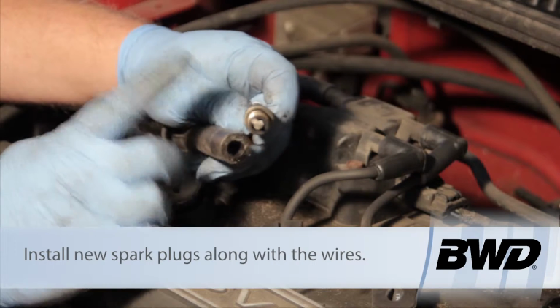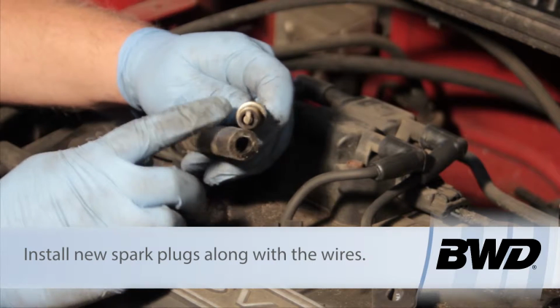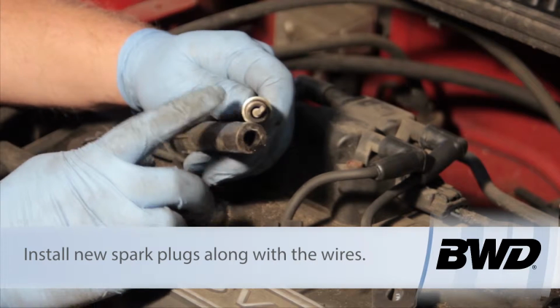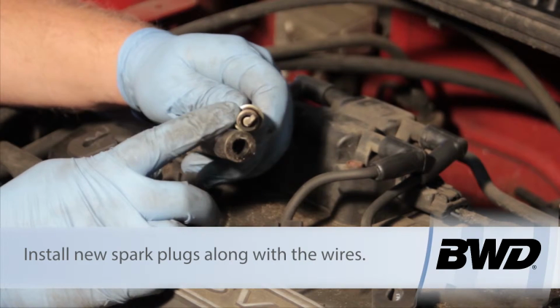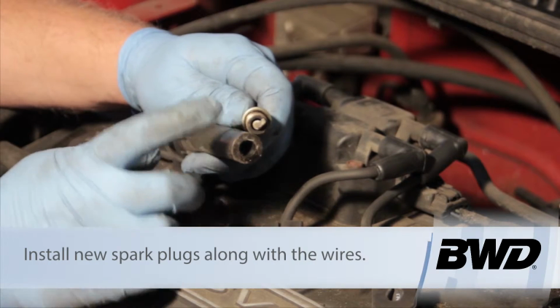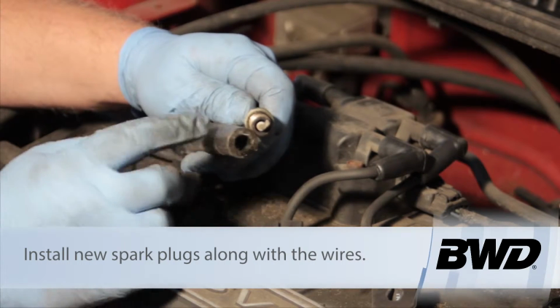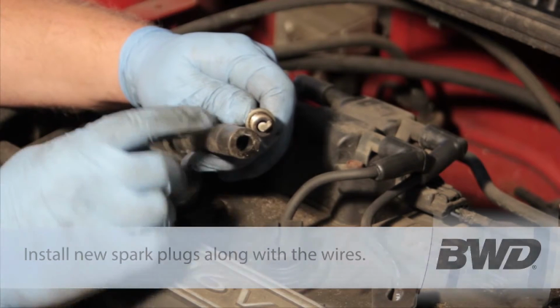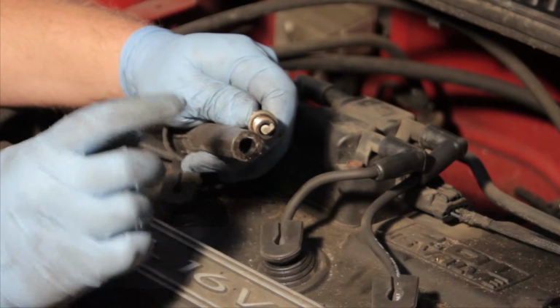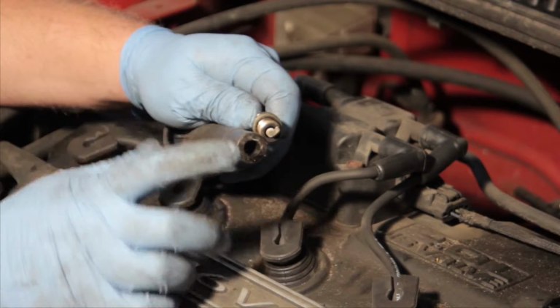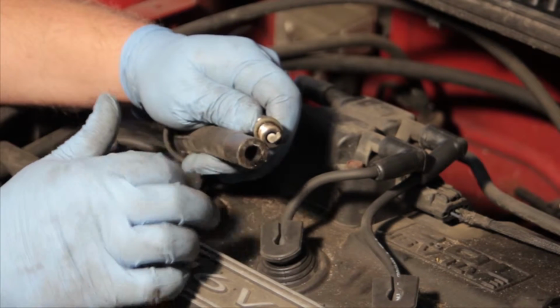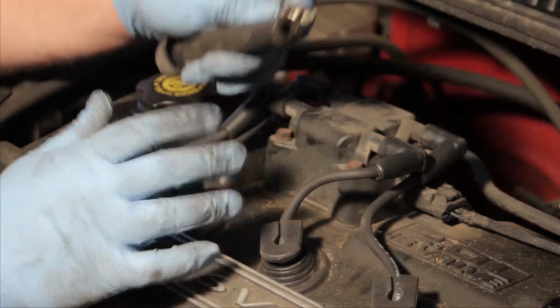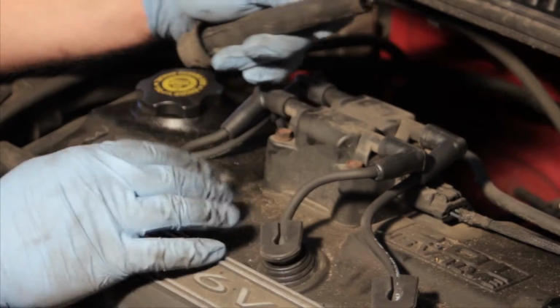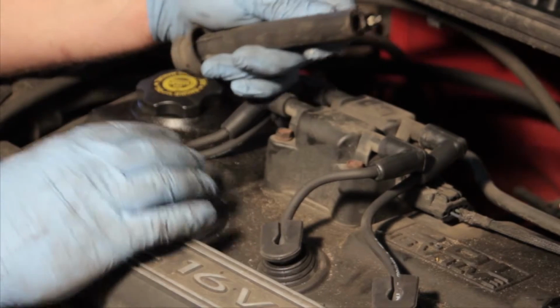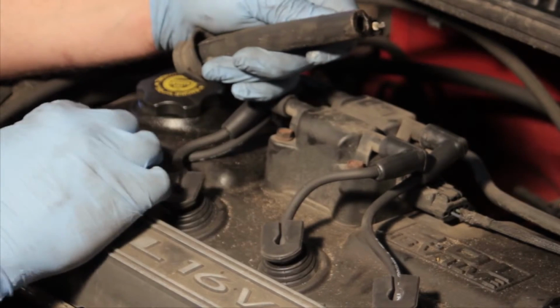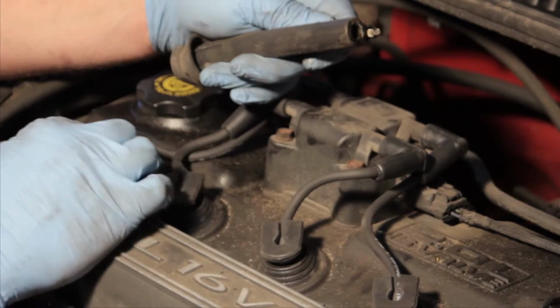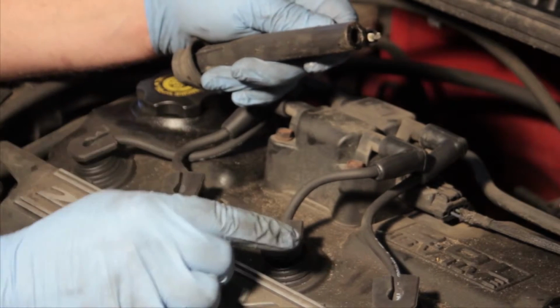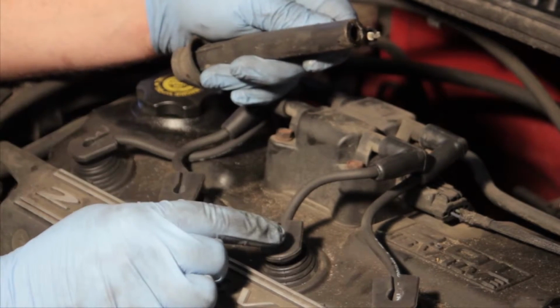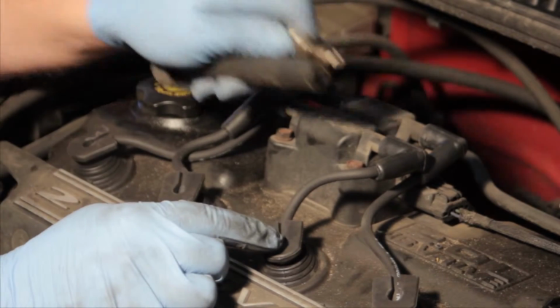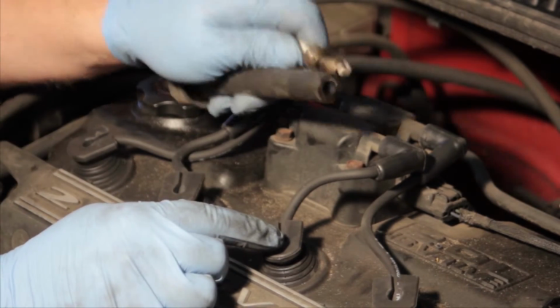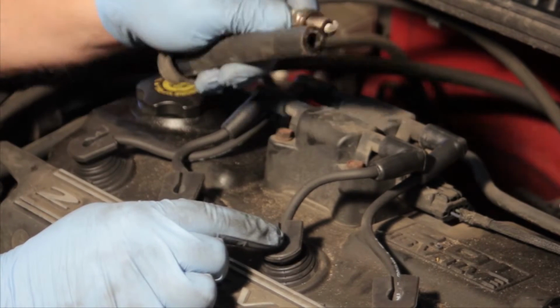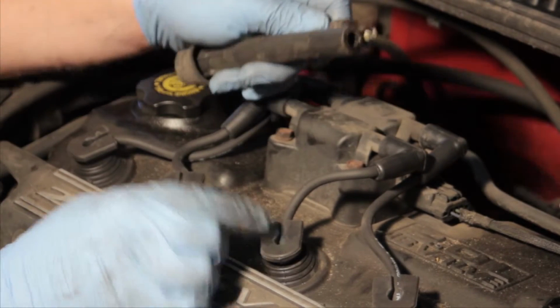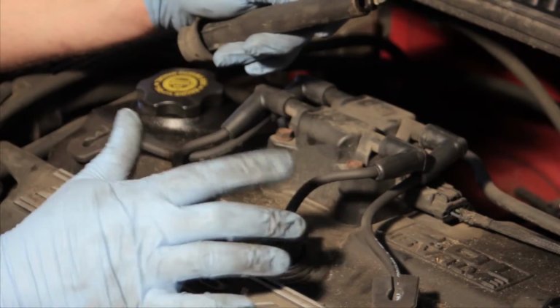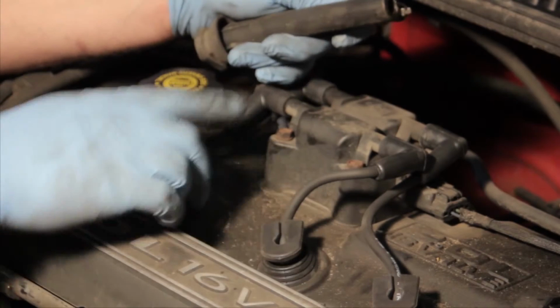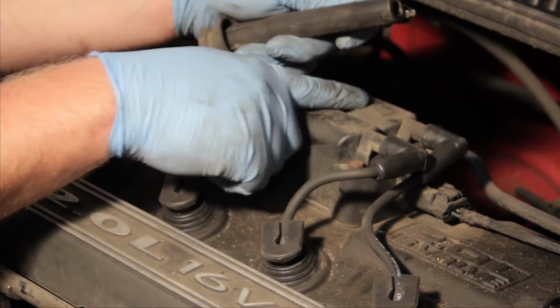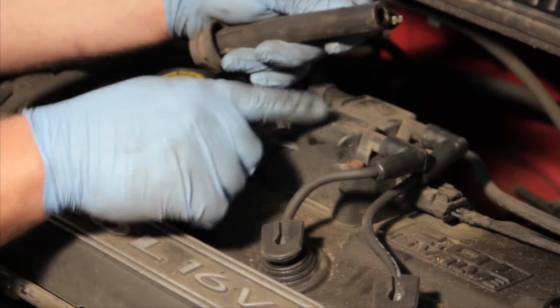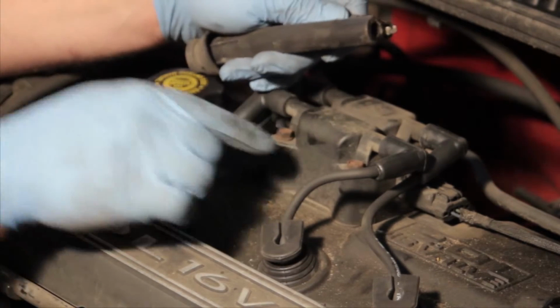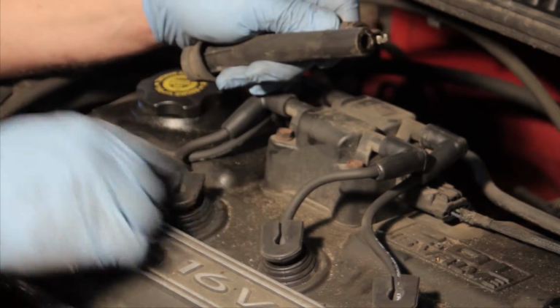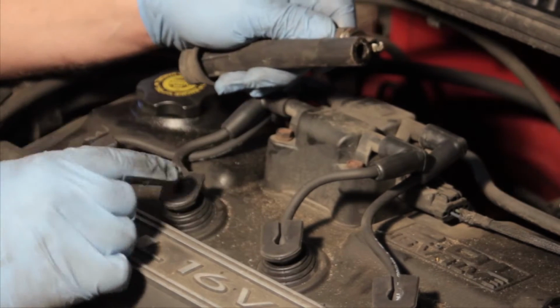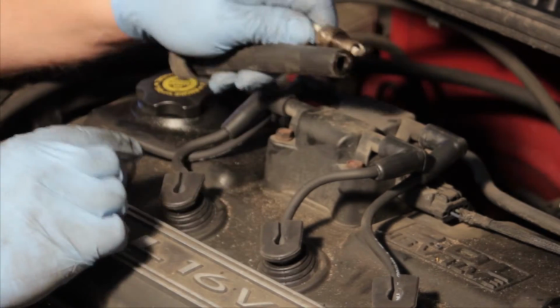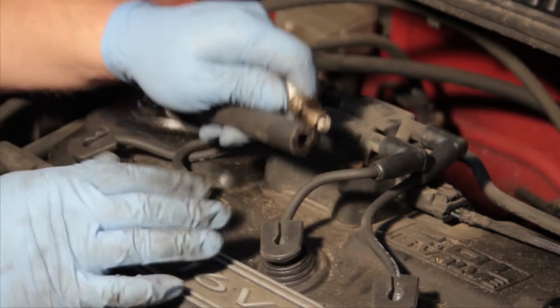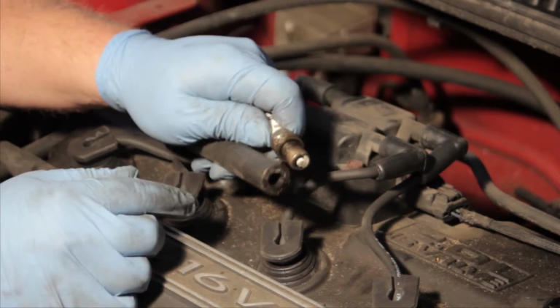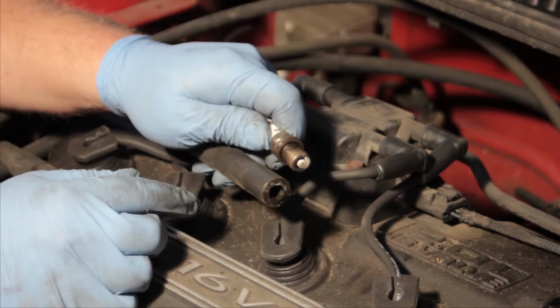Also, make sure the new spark plugs are installed when replacing the plug wires. Finally, make sure that you make note of the firing order before removing the old ones. On this particular vehicle, they're marked on the coil, so it's relatively simple to figure out when you're done.